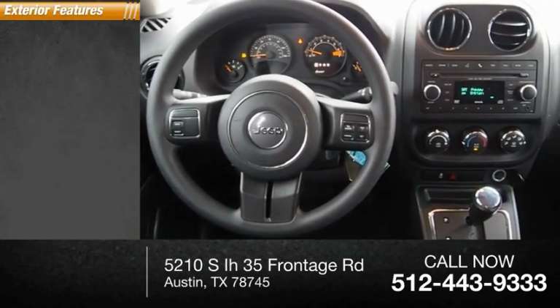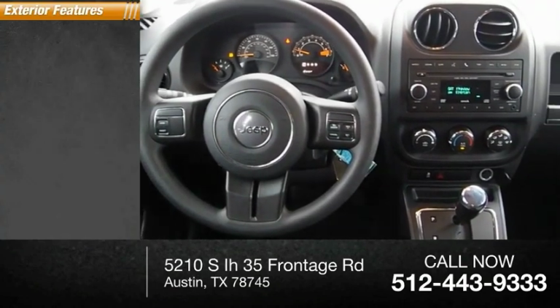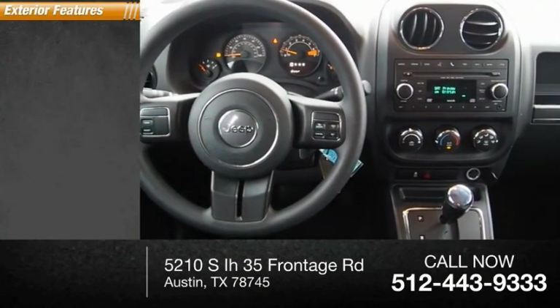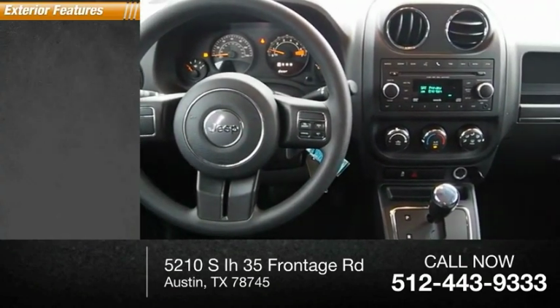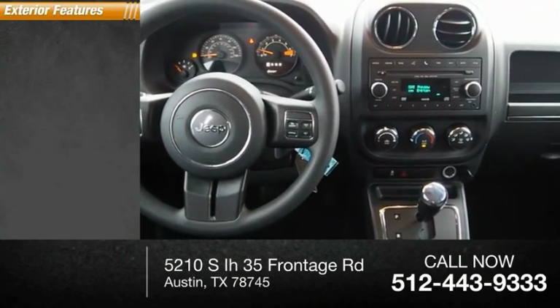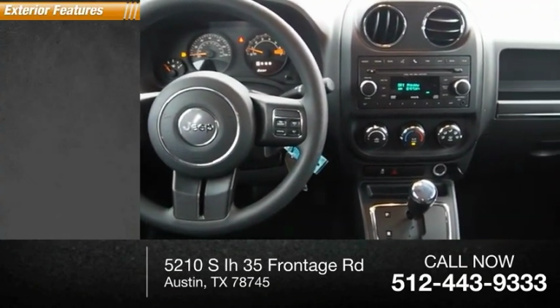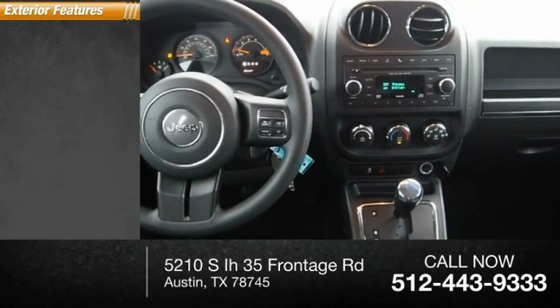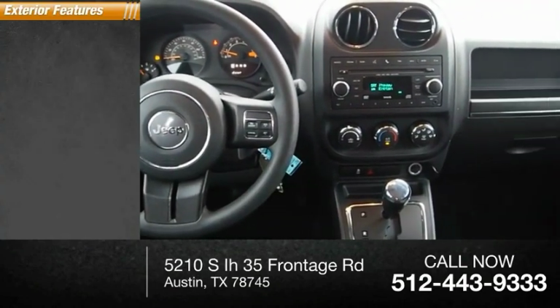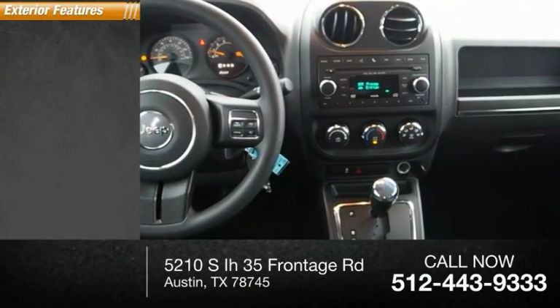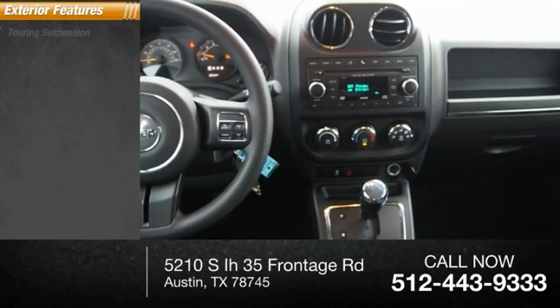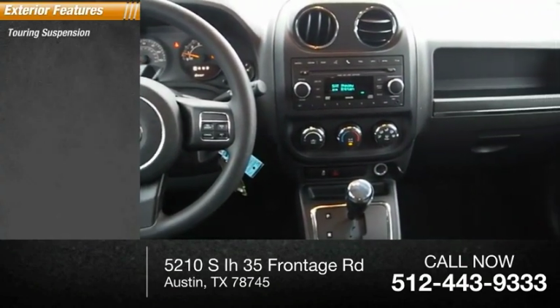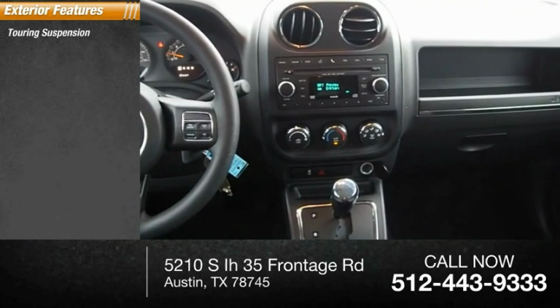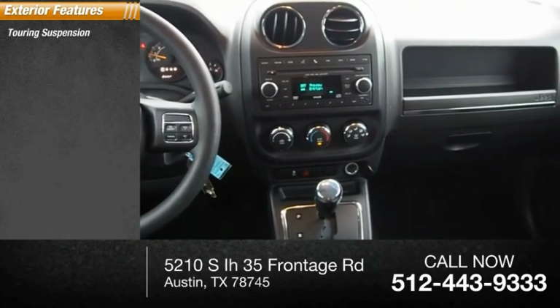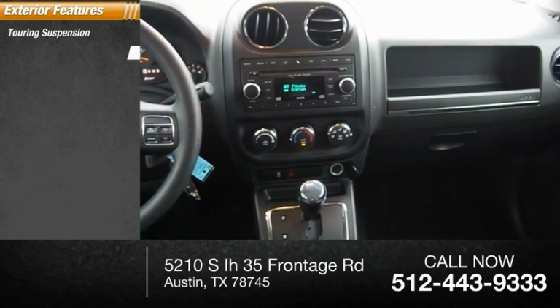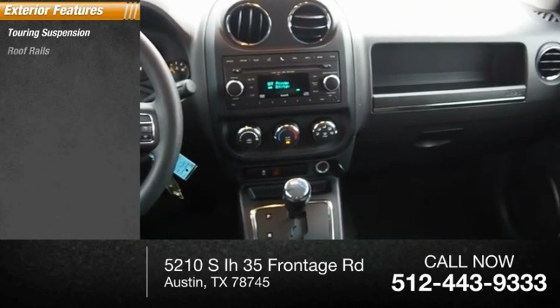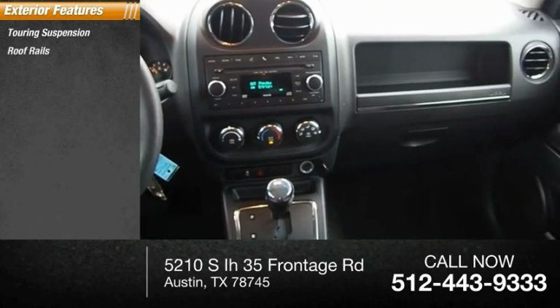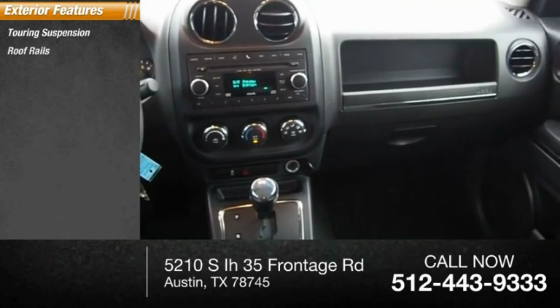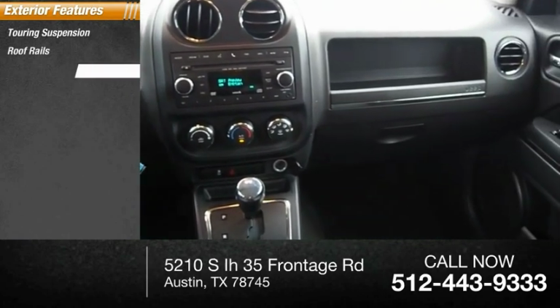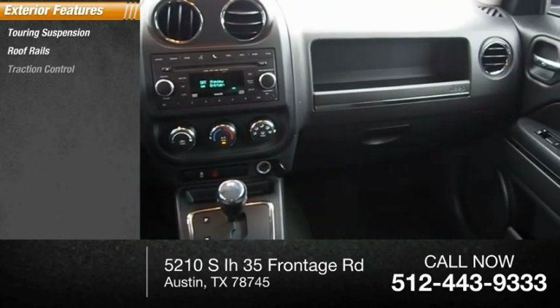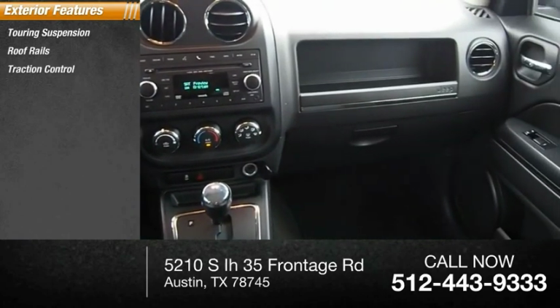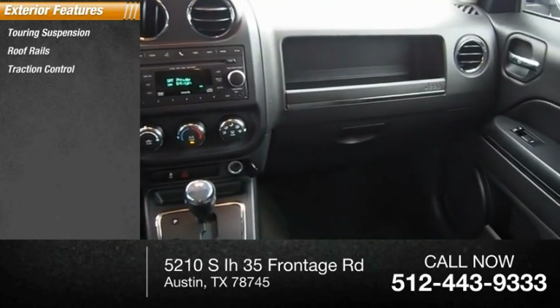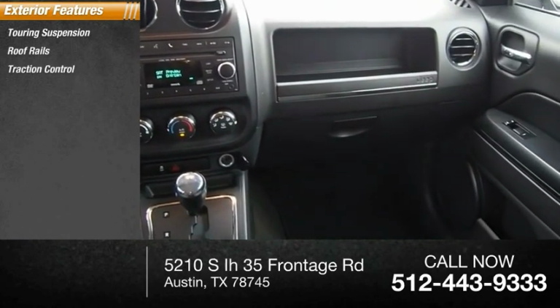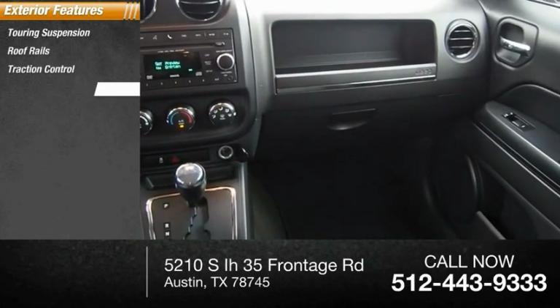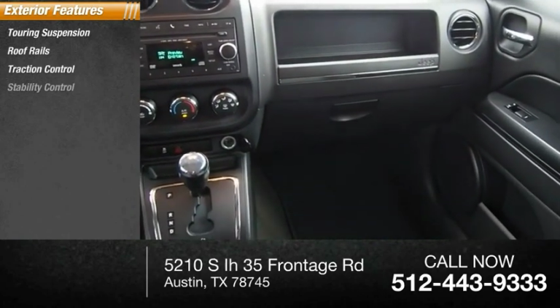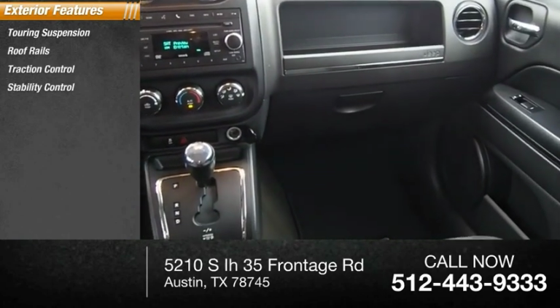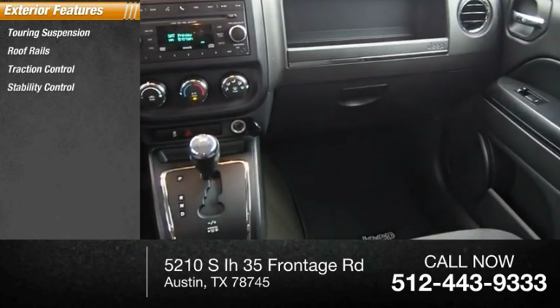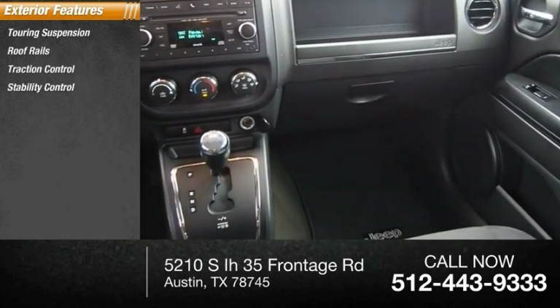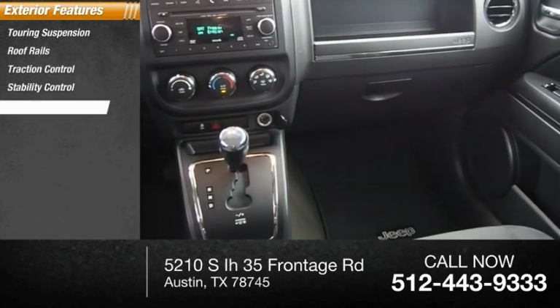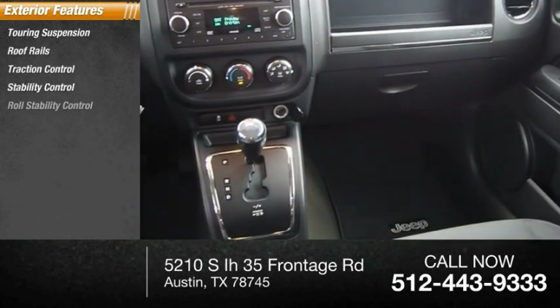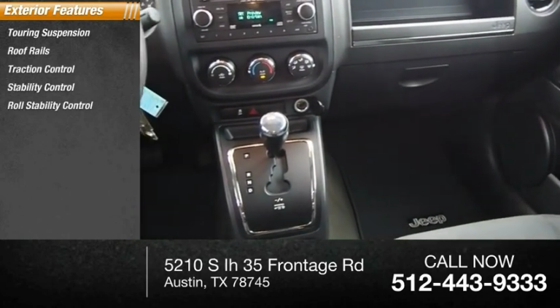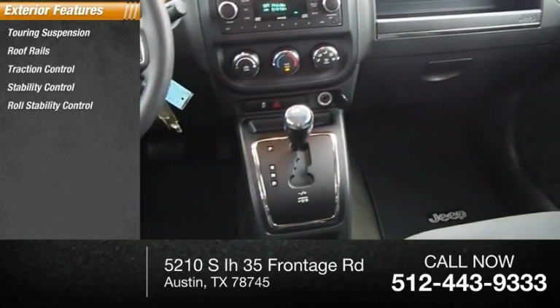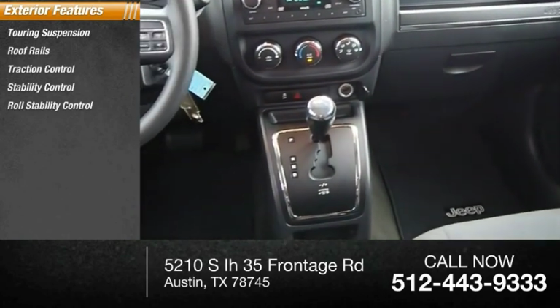Here are some of this vehicle's great options: touring suspension, roof rails, traction control, stability control, and roll stability control.